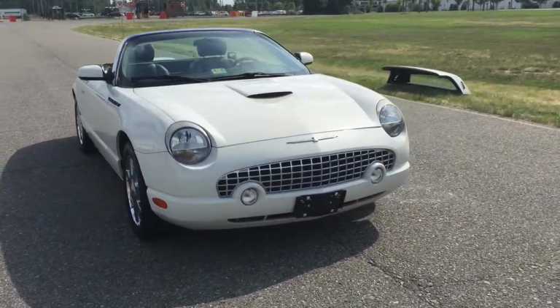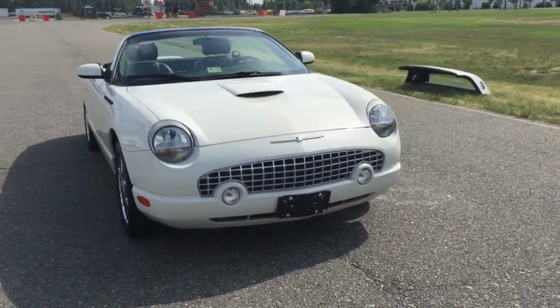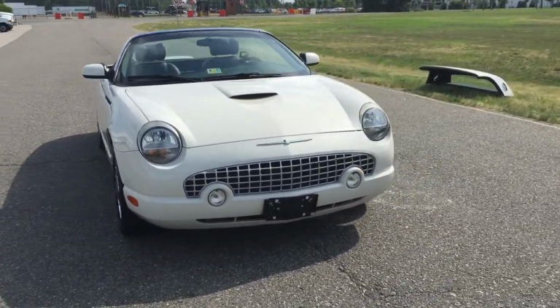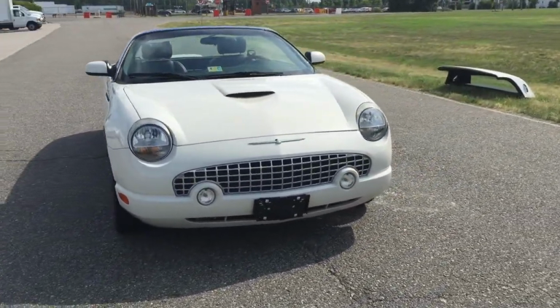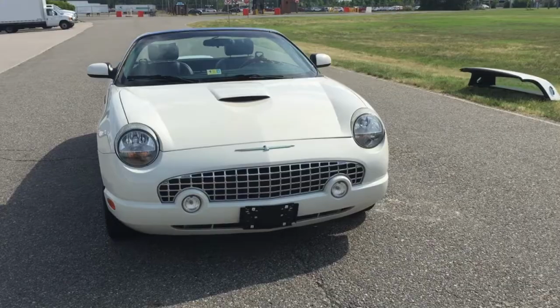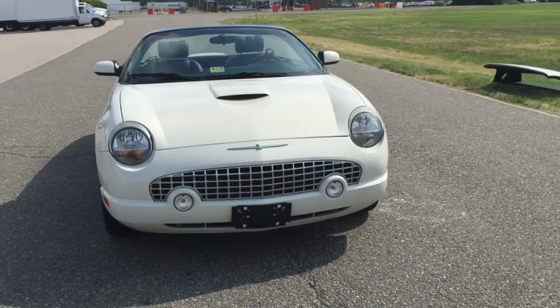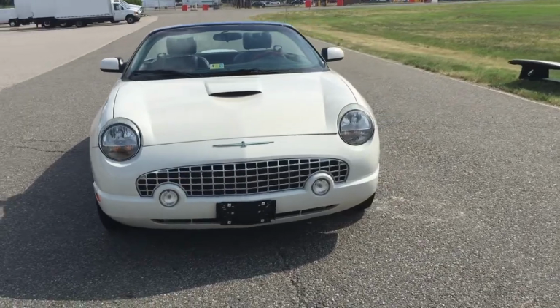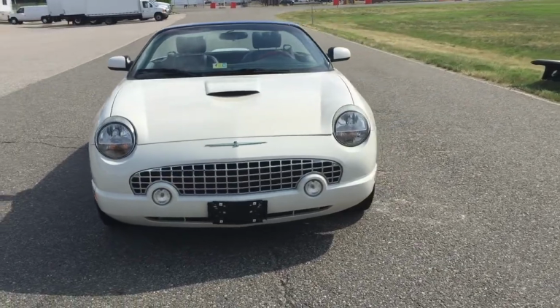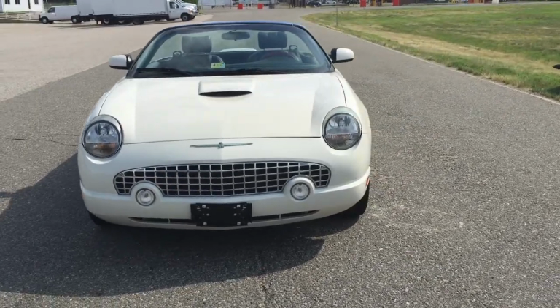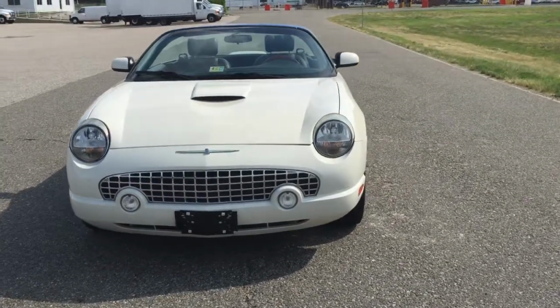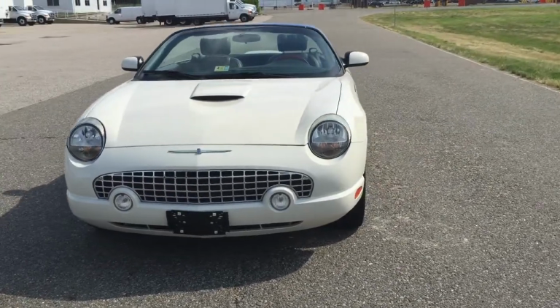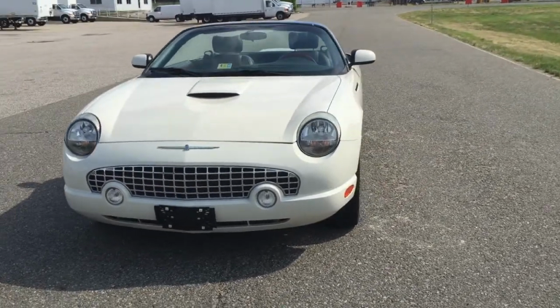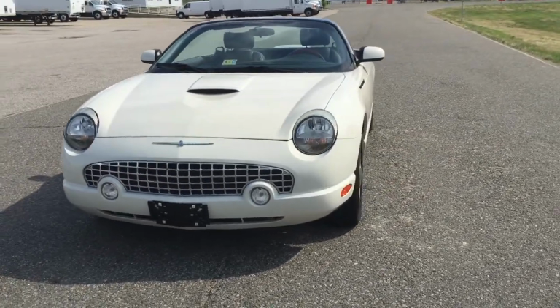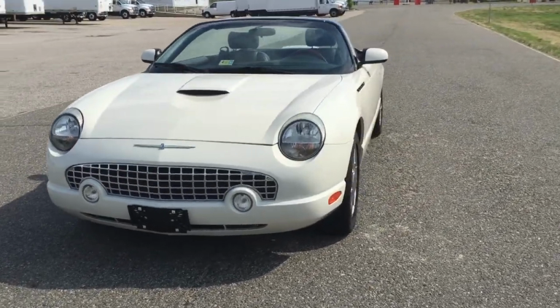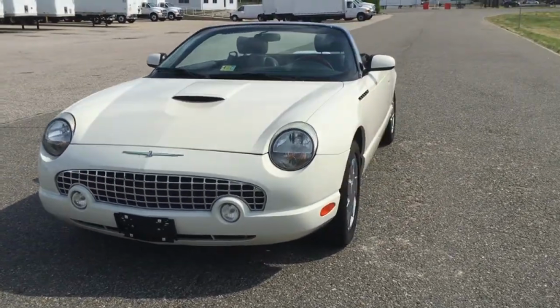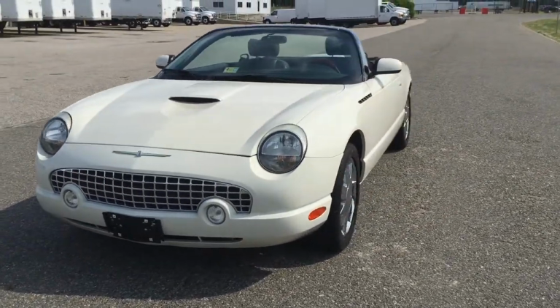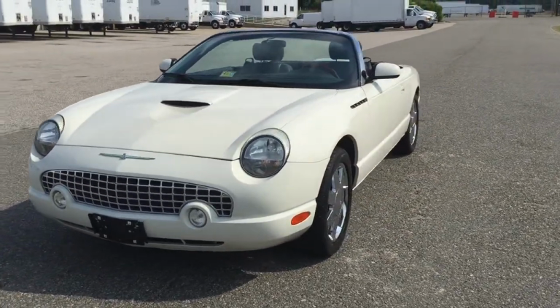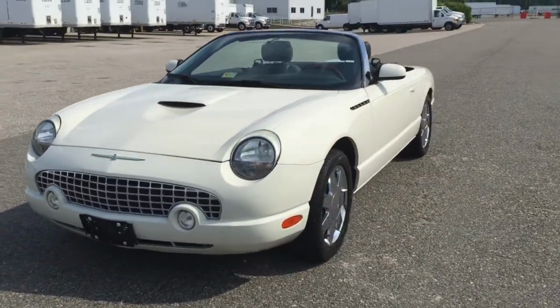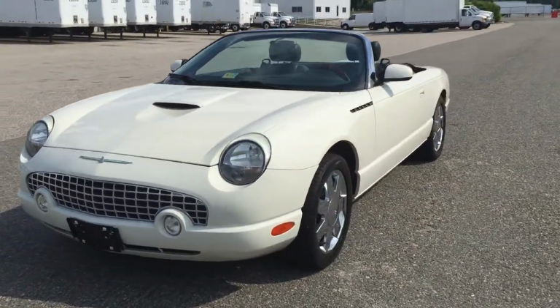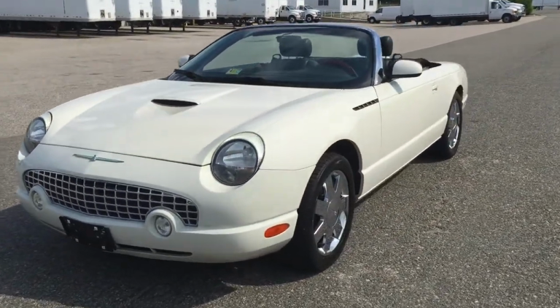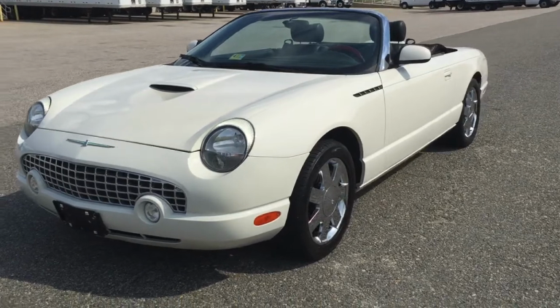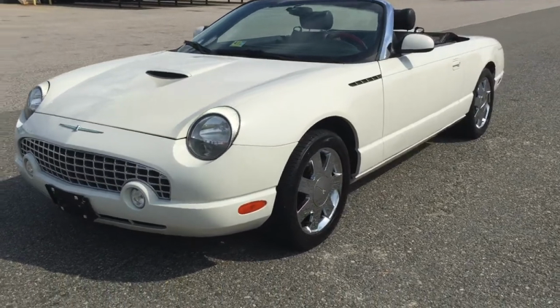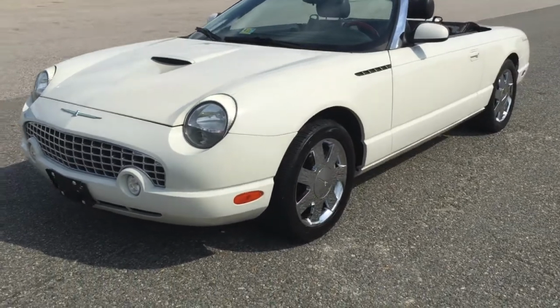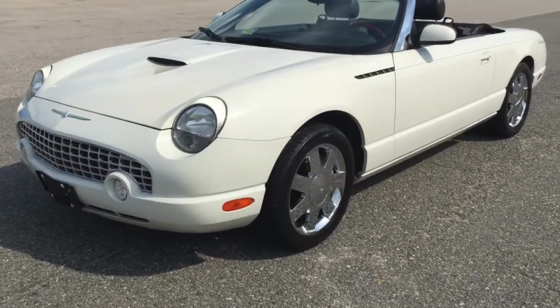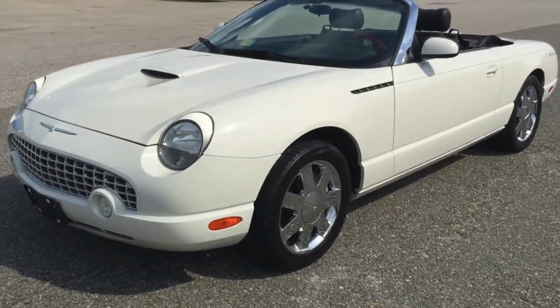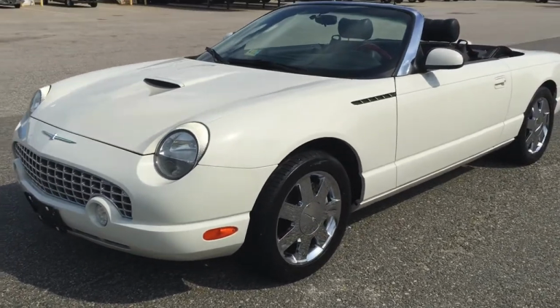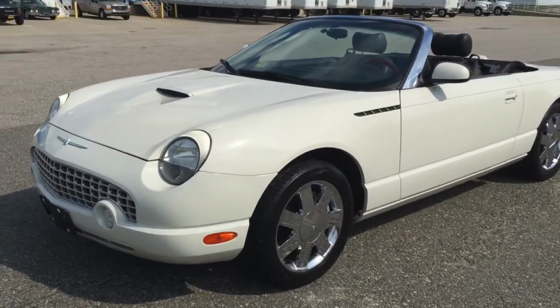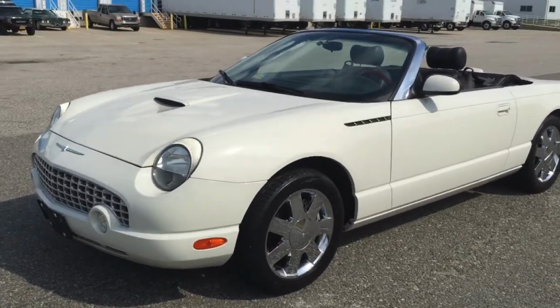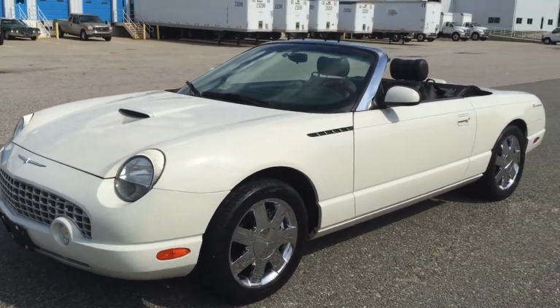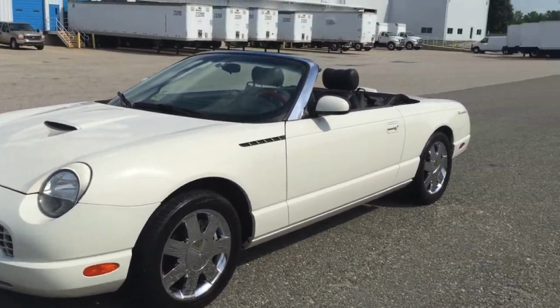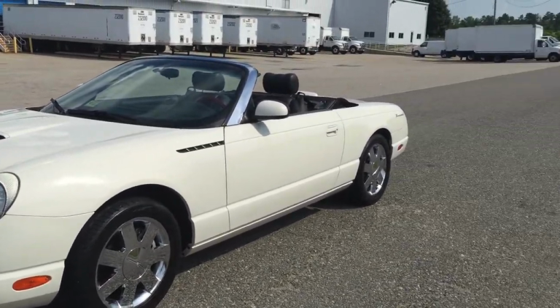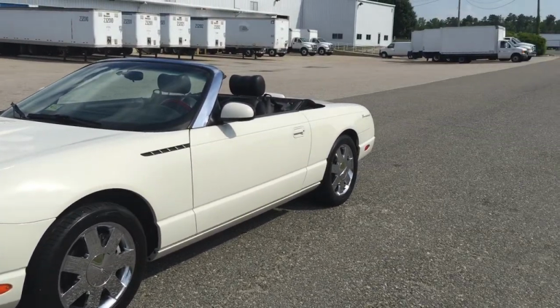Beautiful reflection on the paint — very smooth and soft finish. No previous paint work of any kind on the vehicle; it's all original. Nice chrome factory wheels.